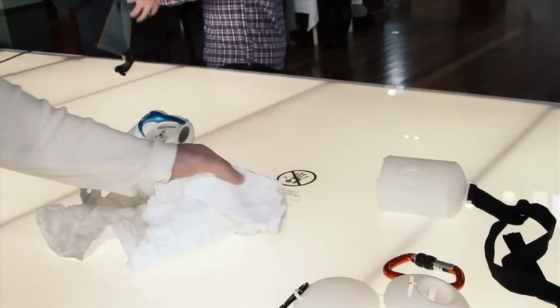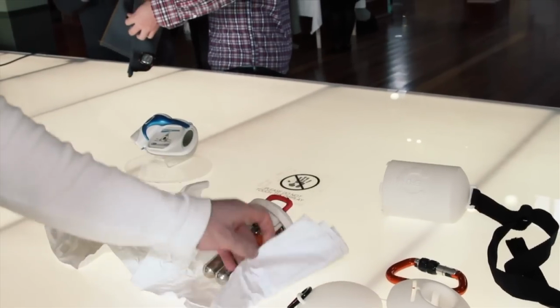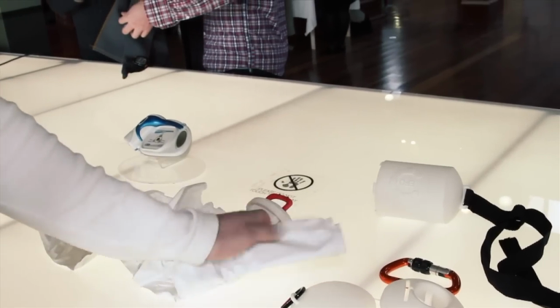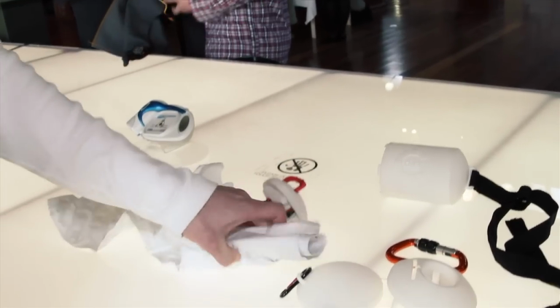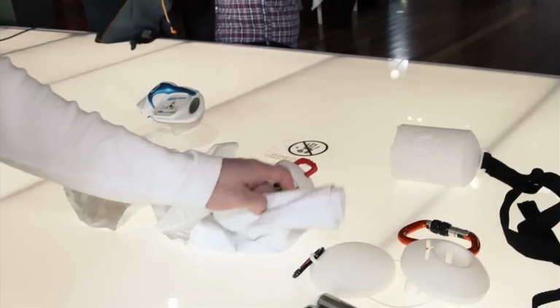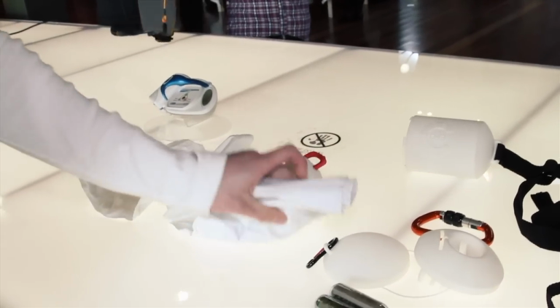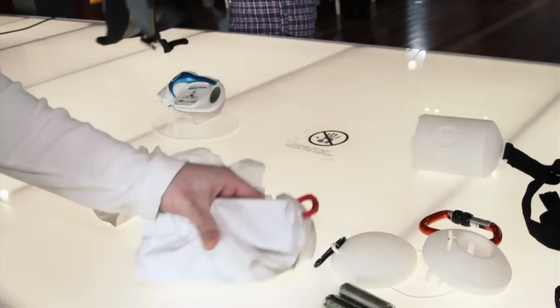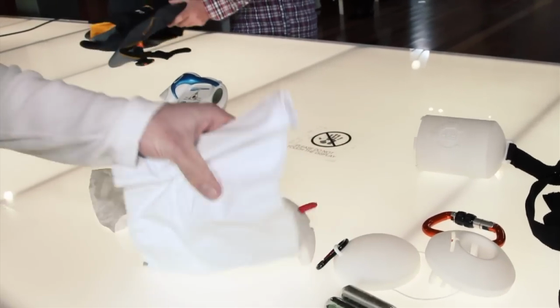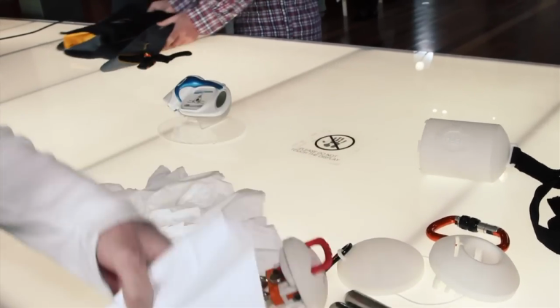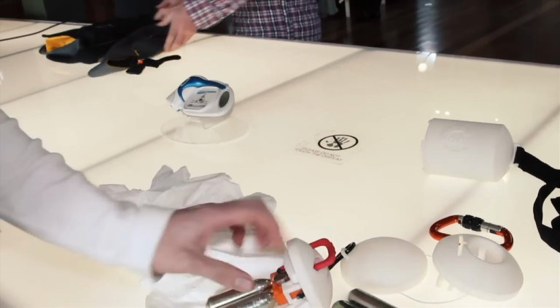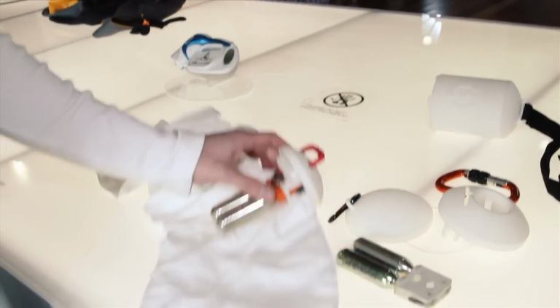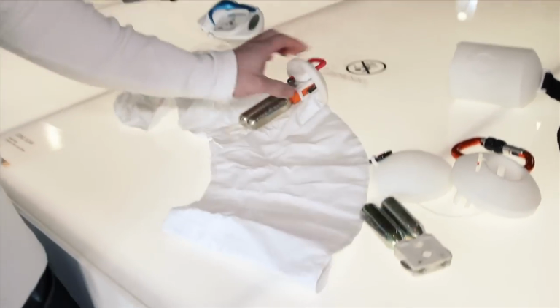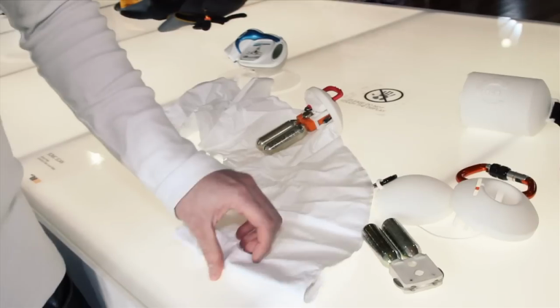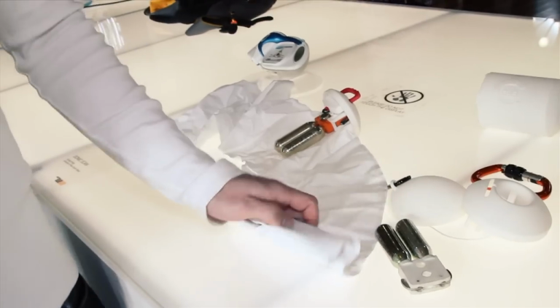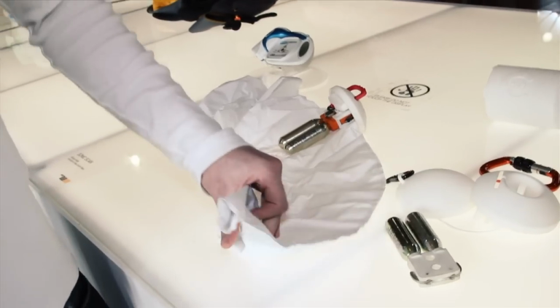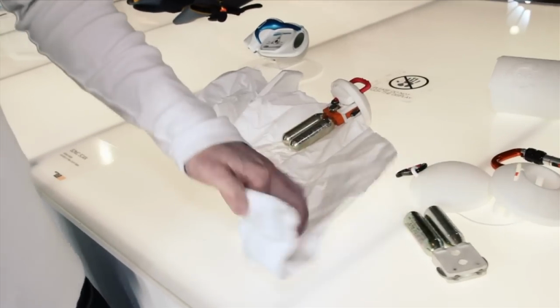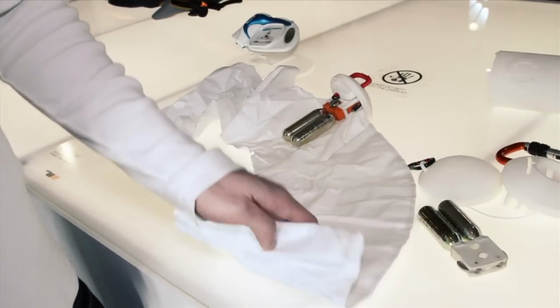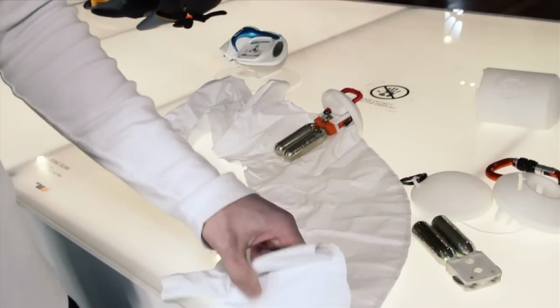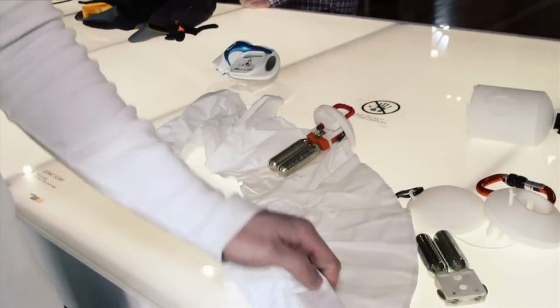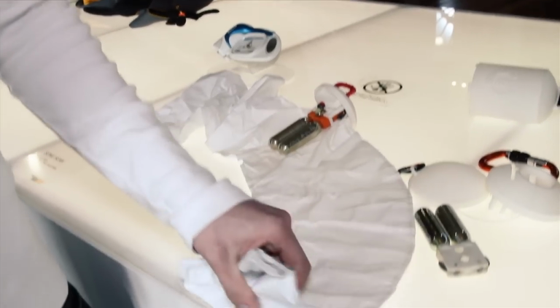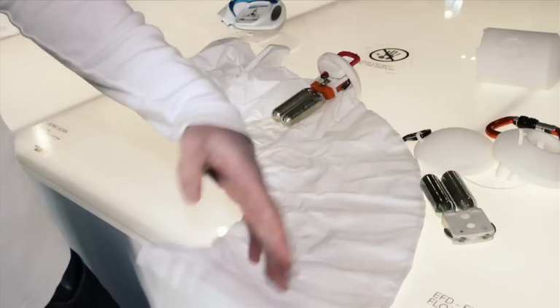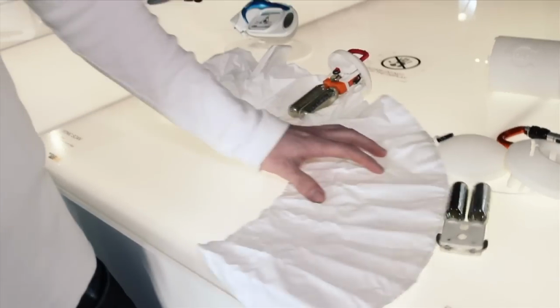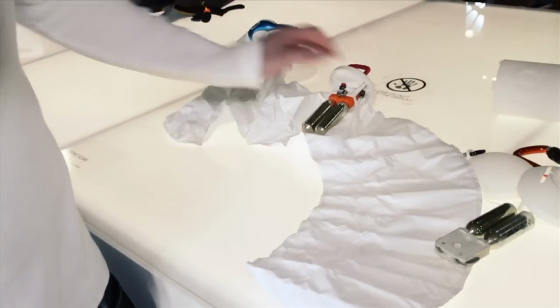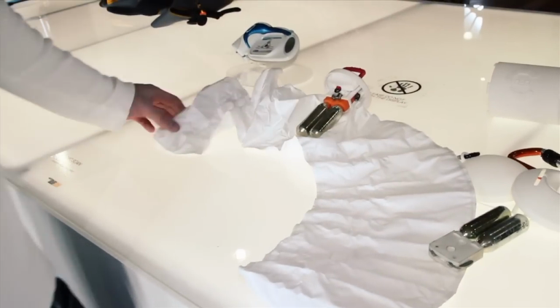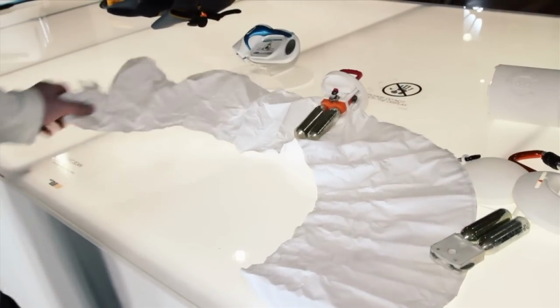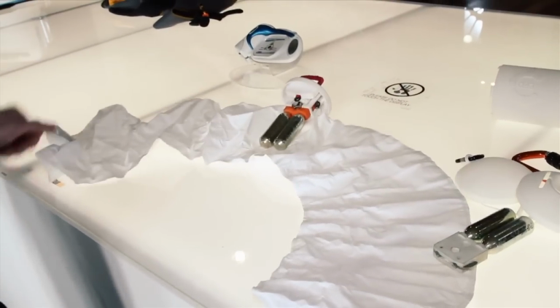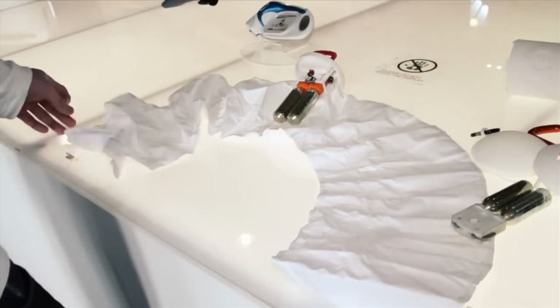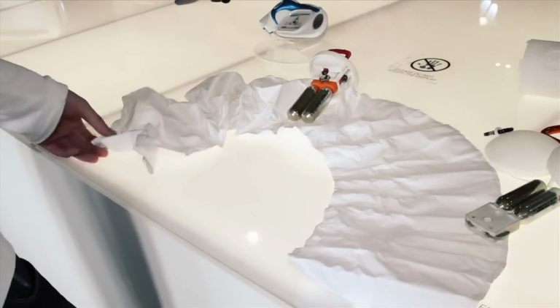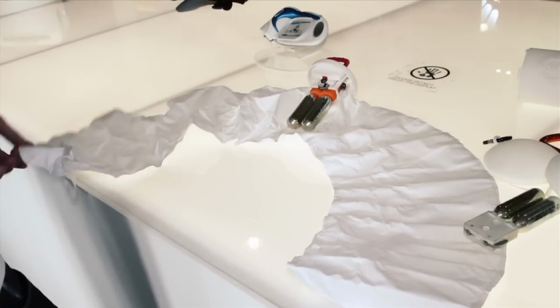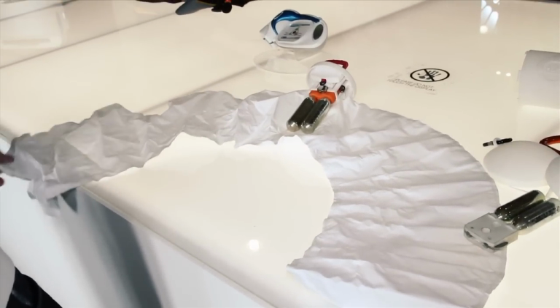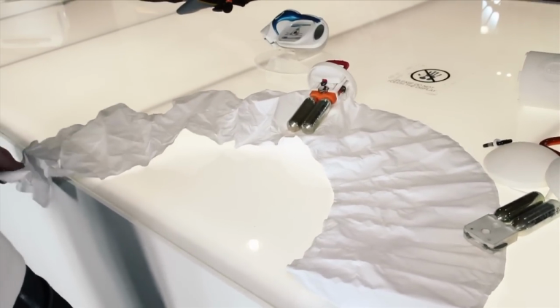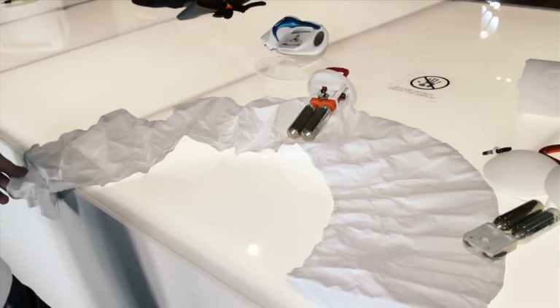This bladder, when you pull on it, opens up into a U-shape and you basically grab ahold of it.